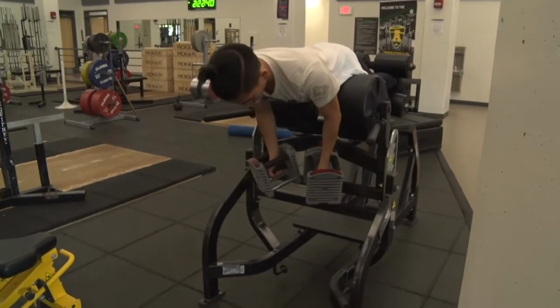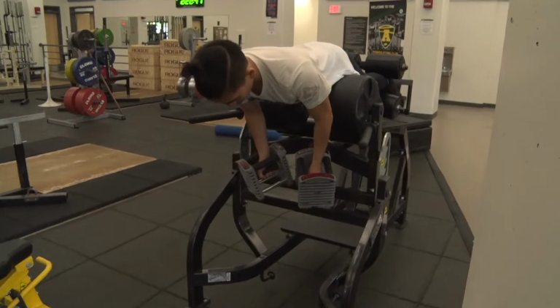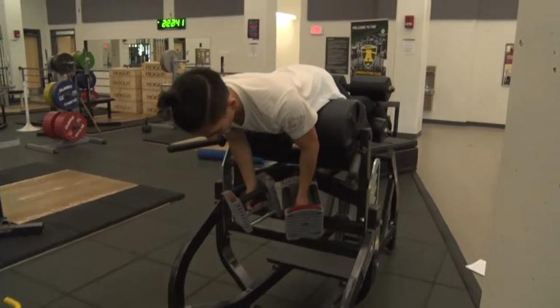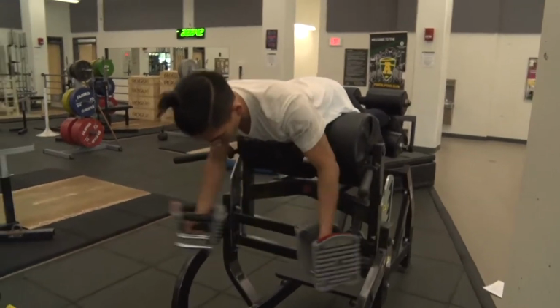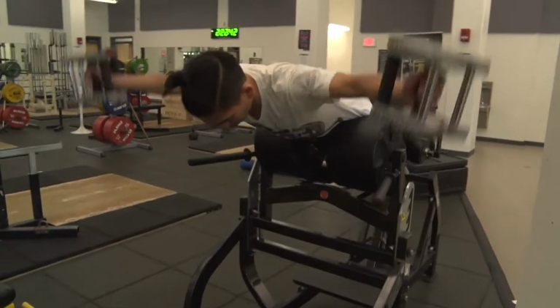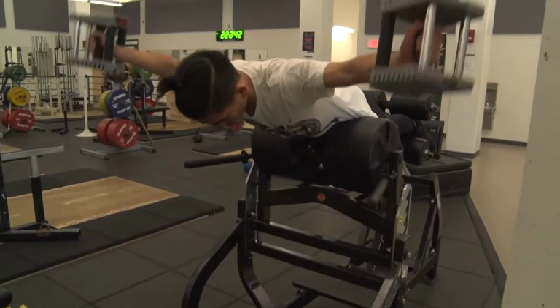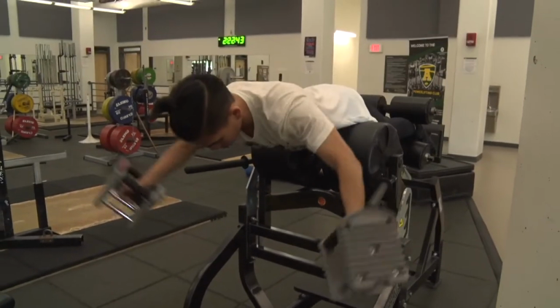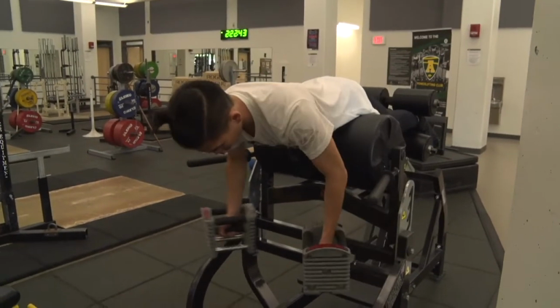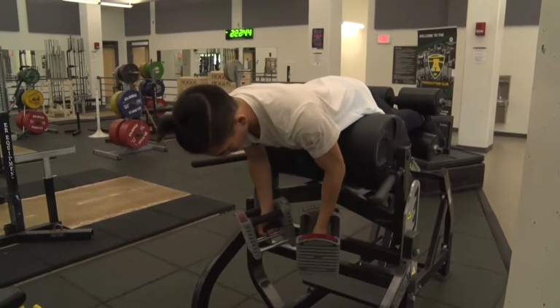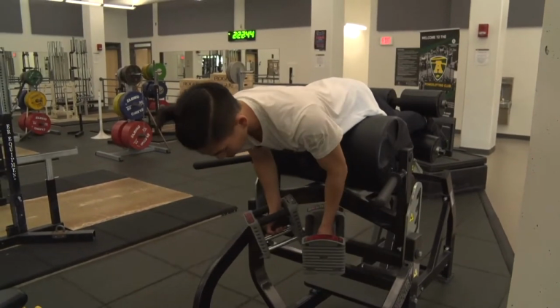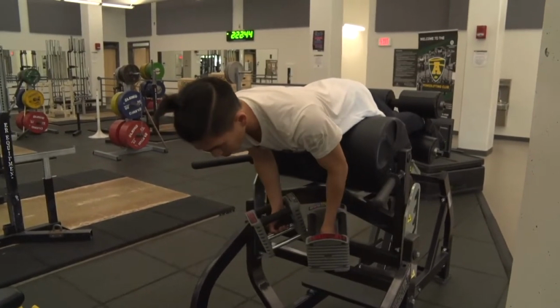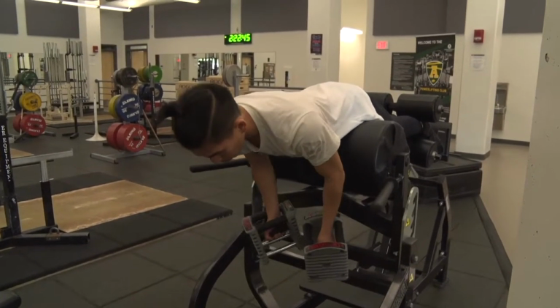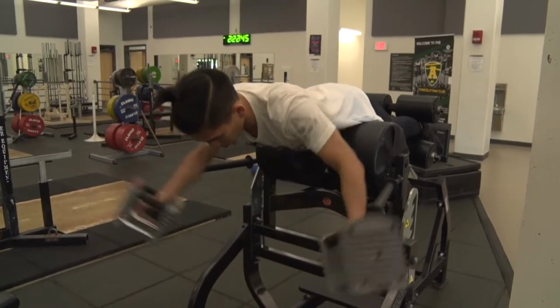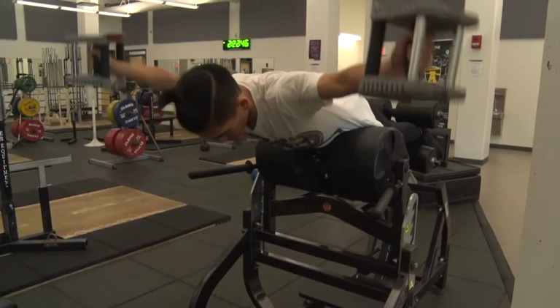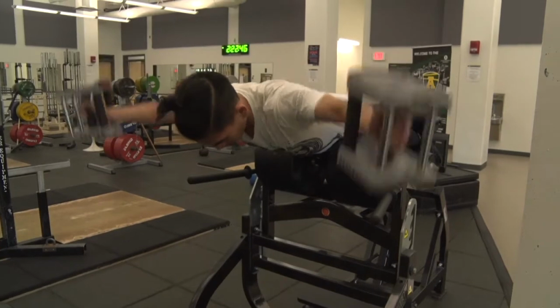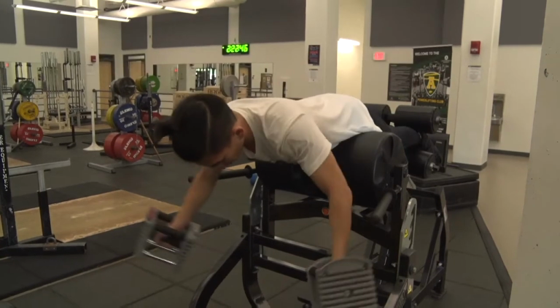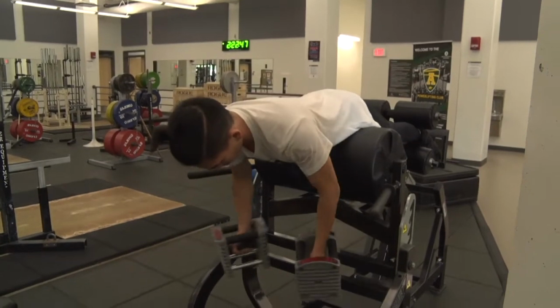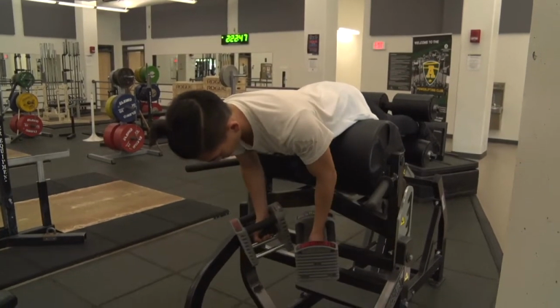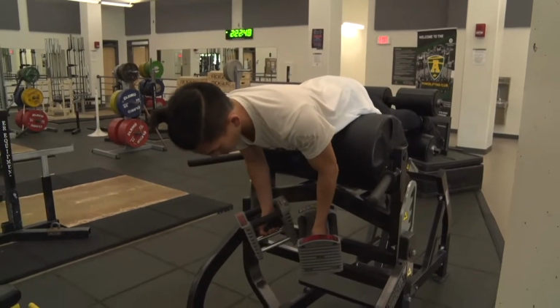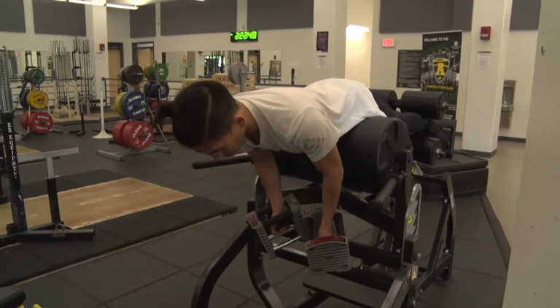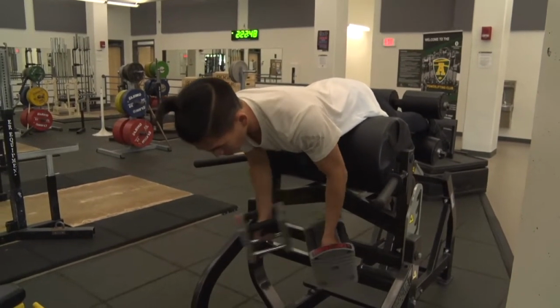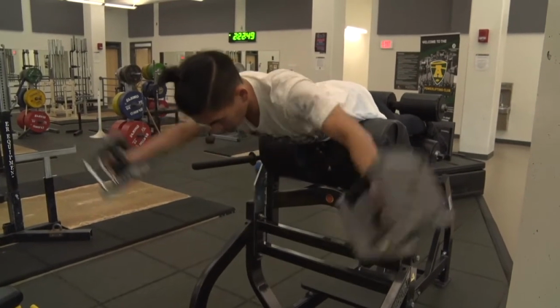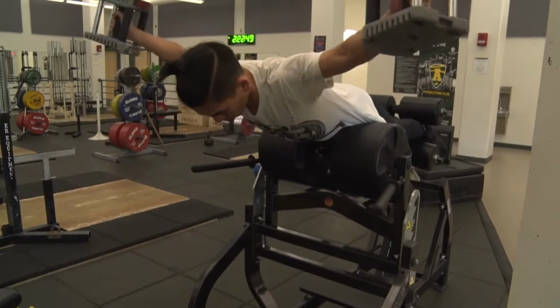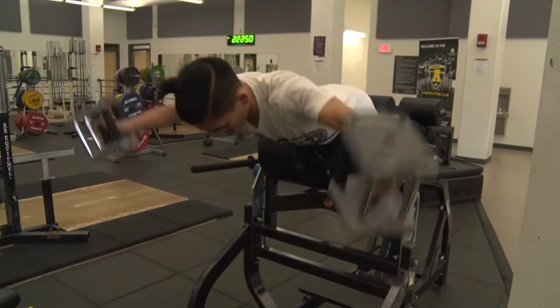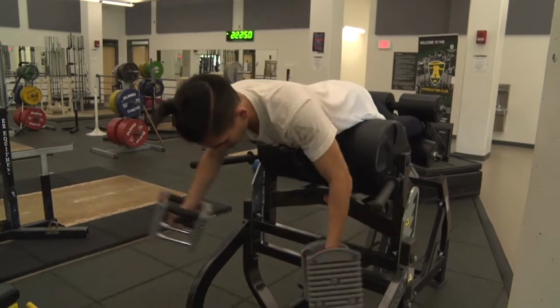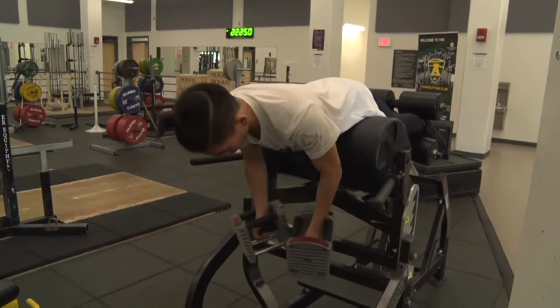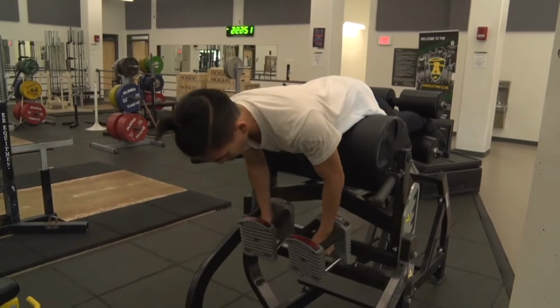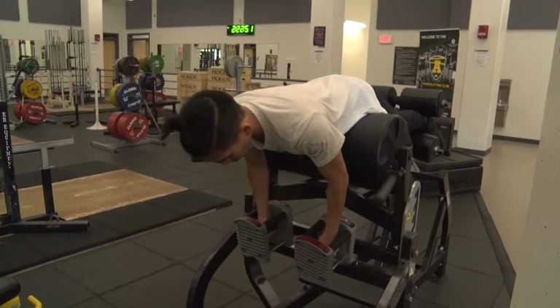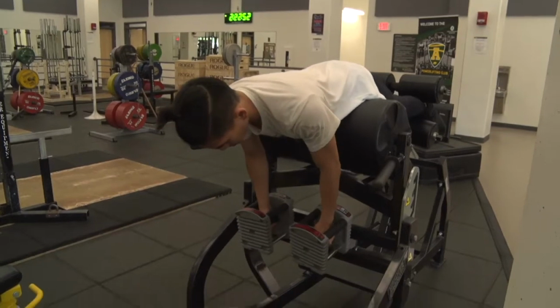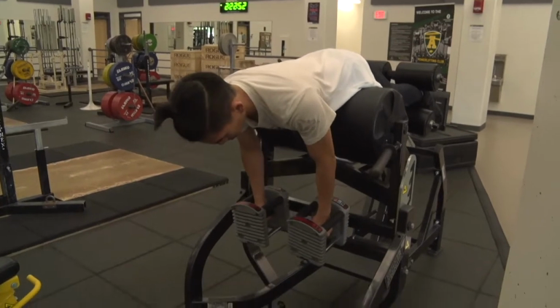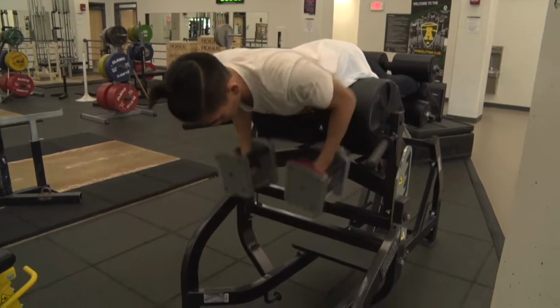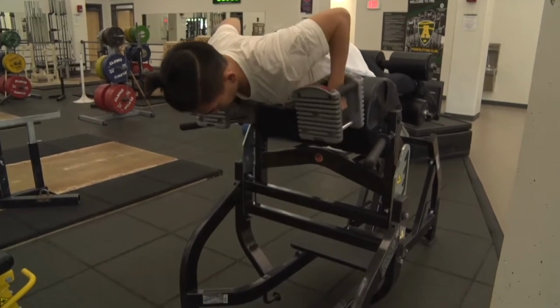Holding the bottom position of the glute ham raise can be combined with other movements such as rear deltoid flies or dumbbell rows to build low back endurance while improving posterior shoulder strength.